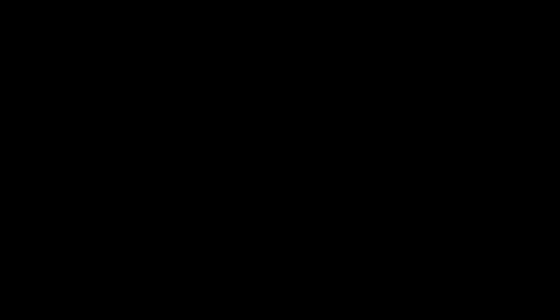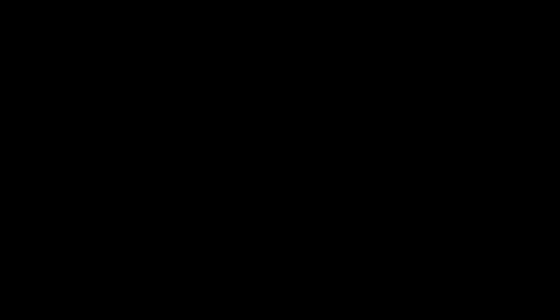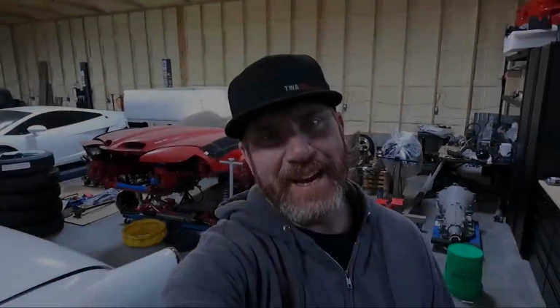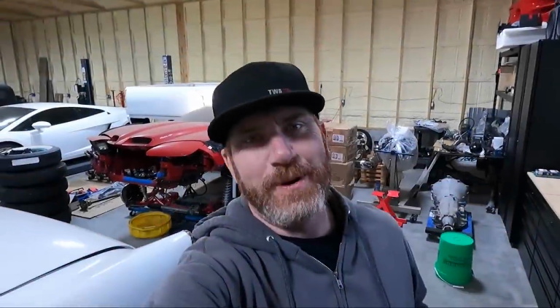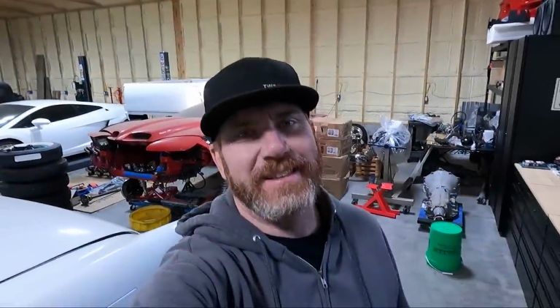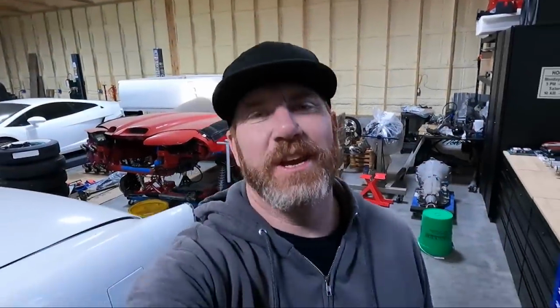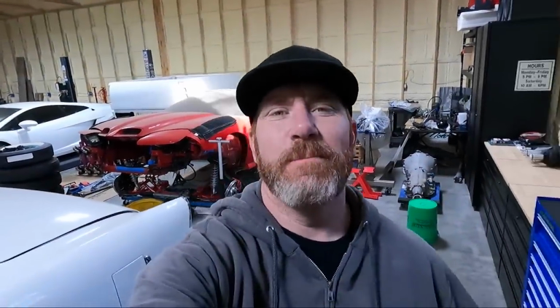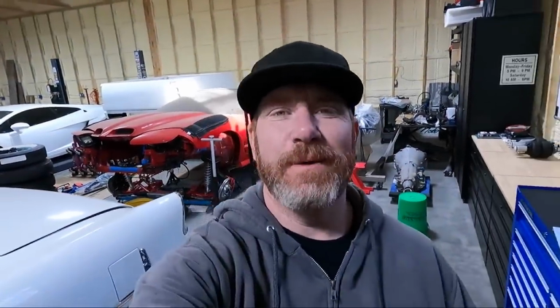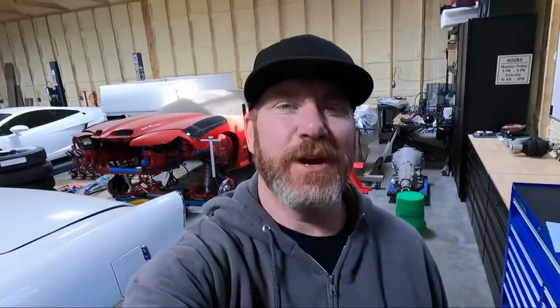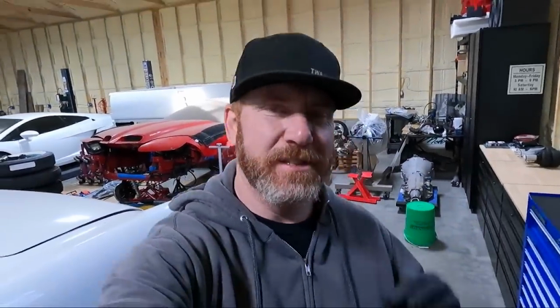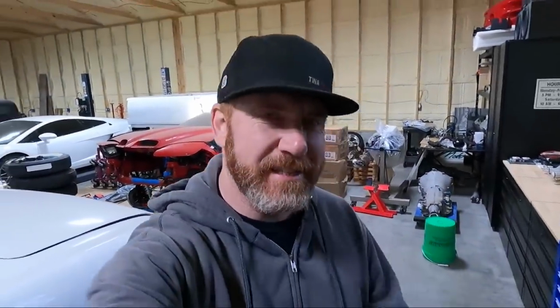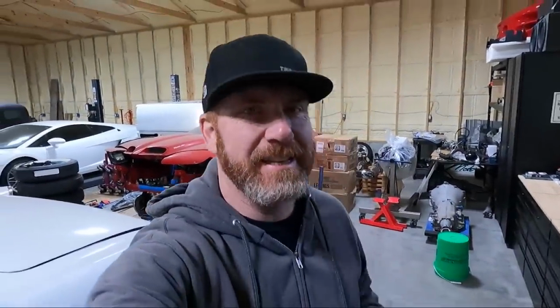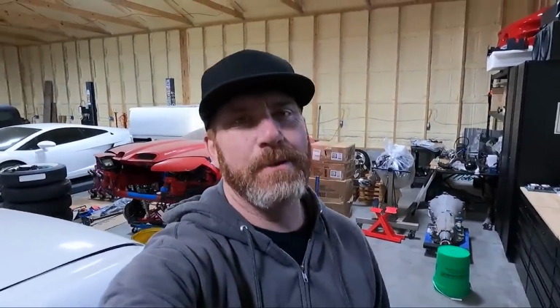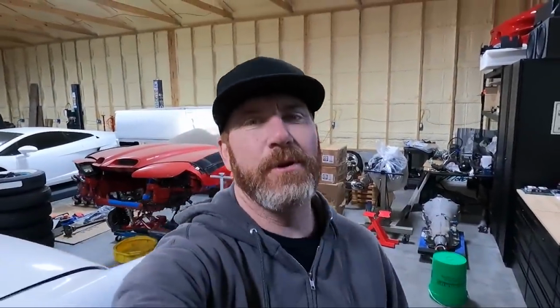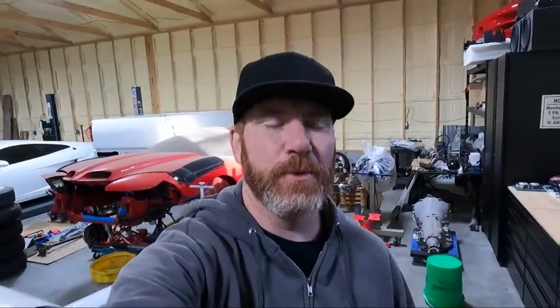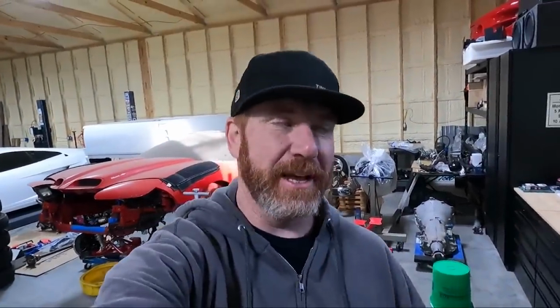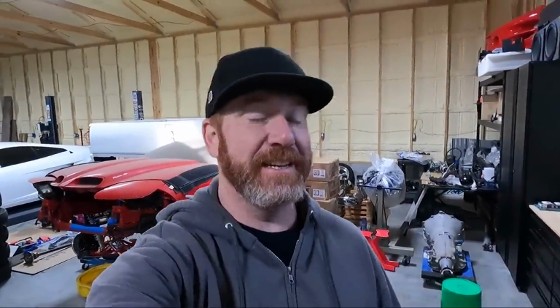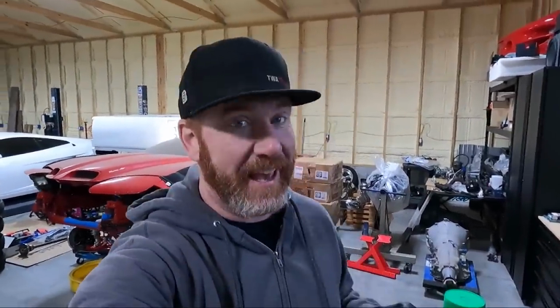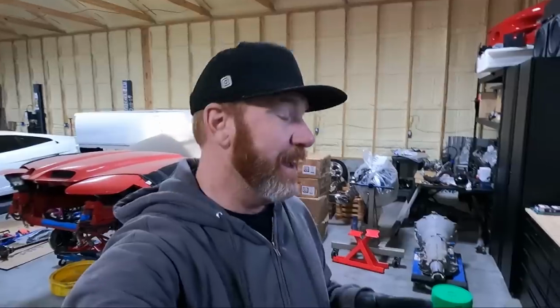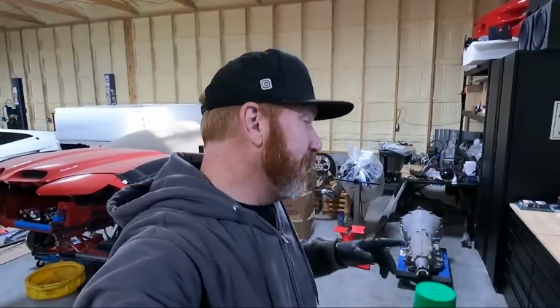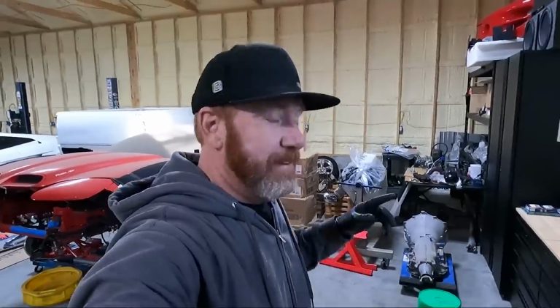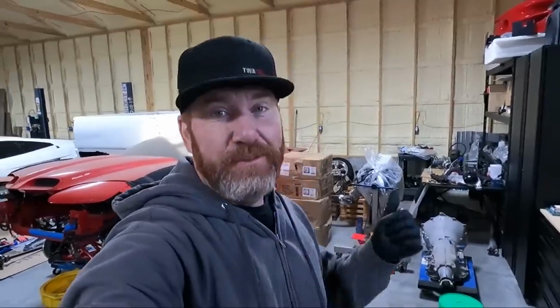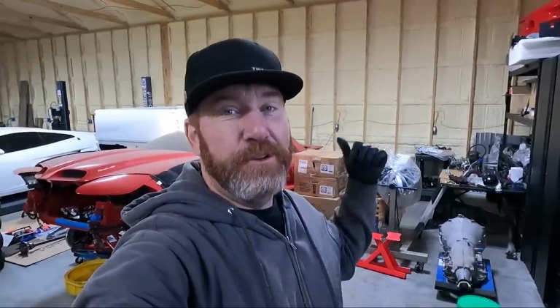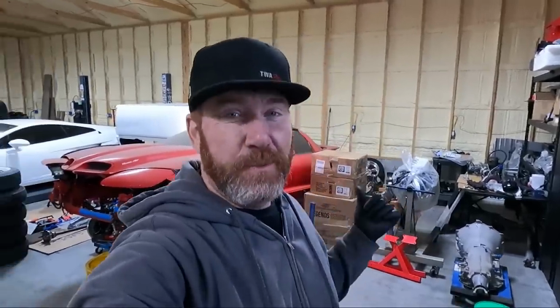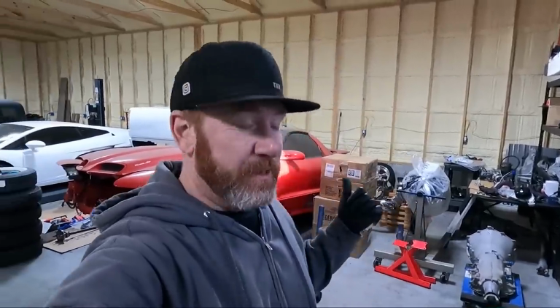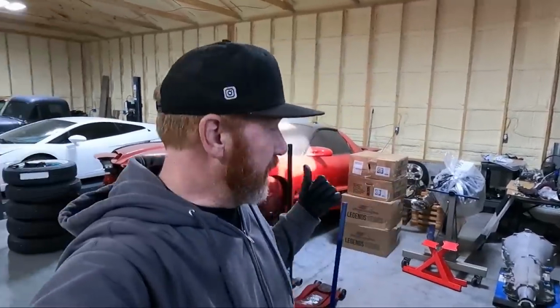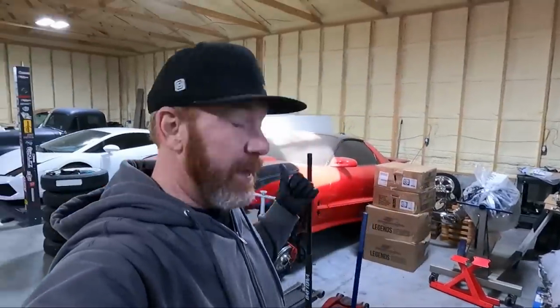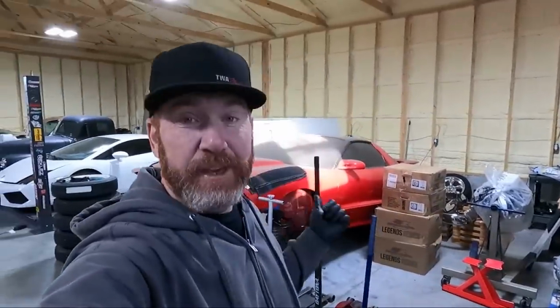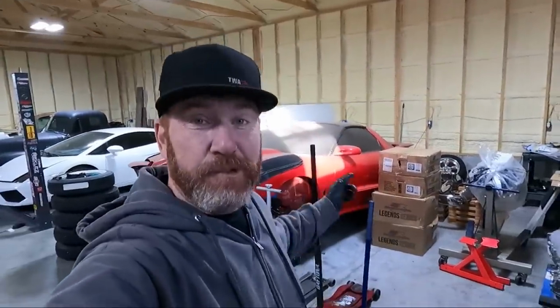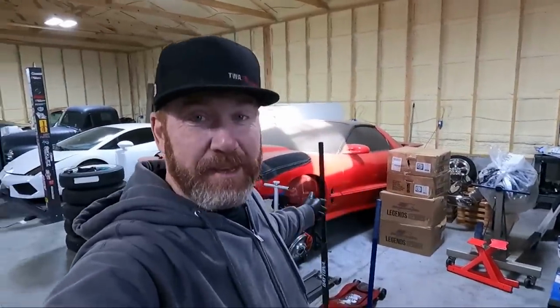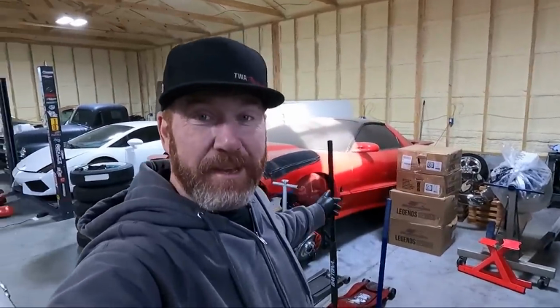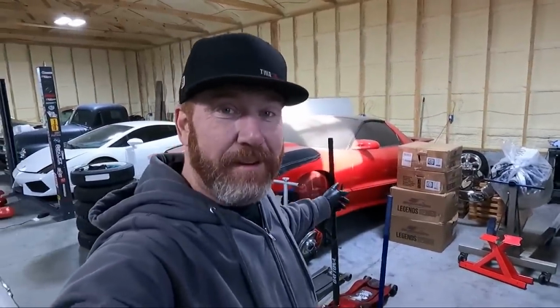What is up guys? Welcome back to the channel. My name is Travis. This is TWA Motorsports and today I don't even know if you guys remember what this thing is — I actually have a Trans Am back here.